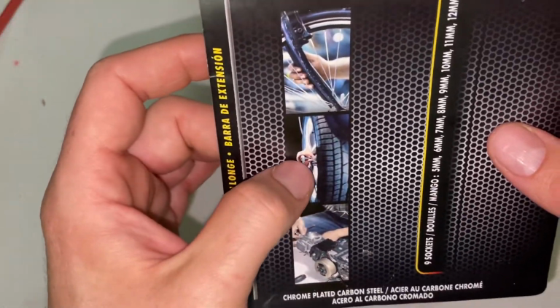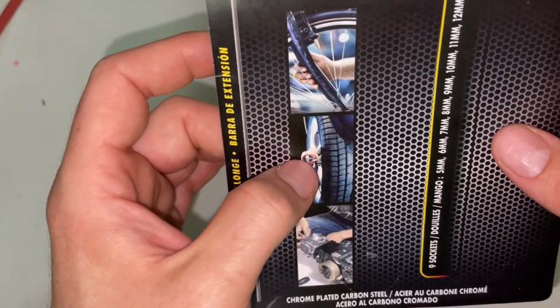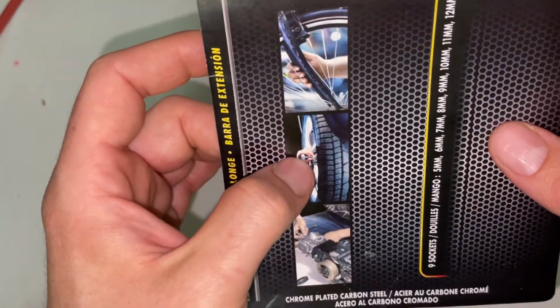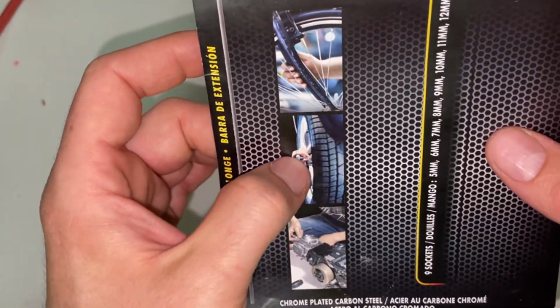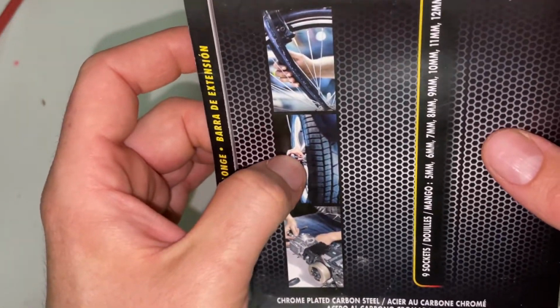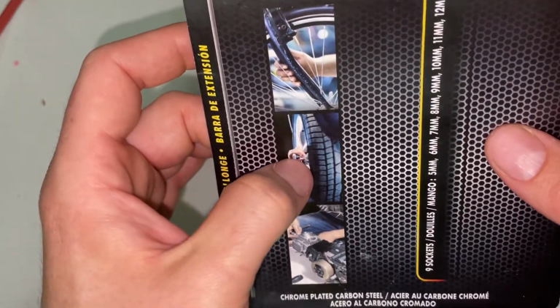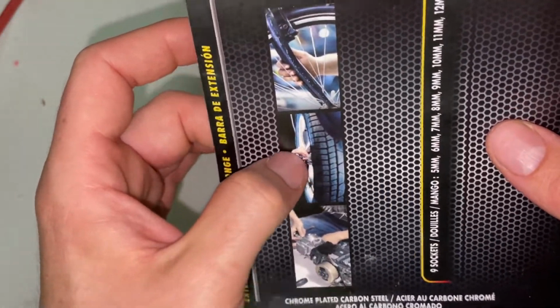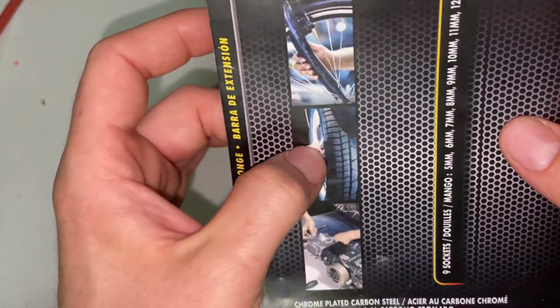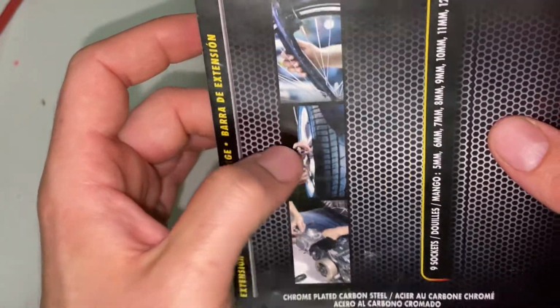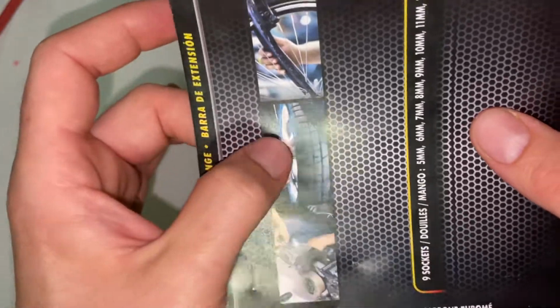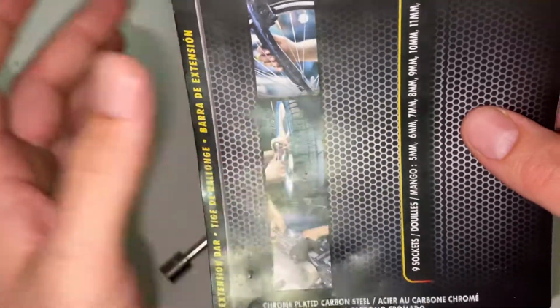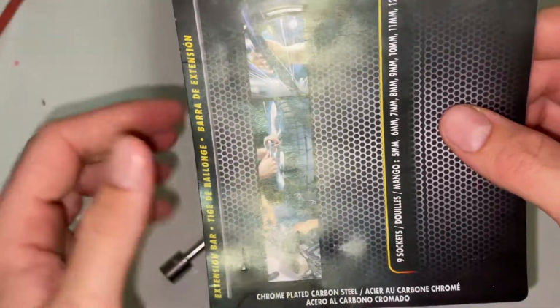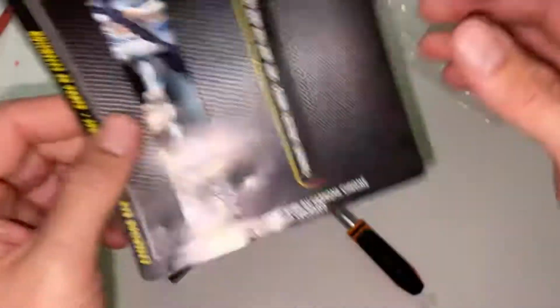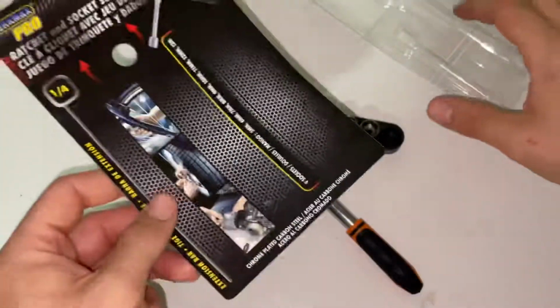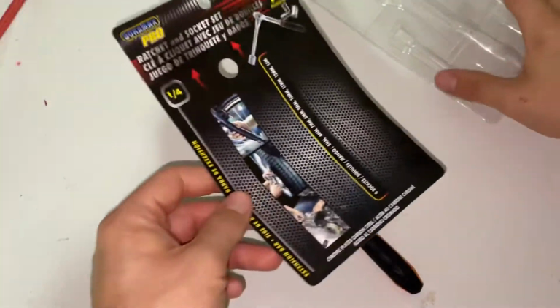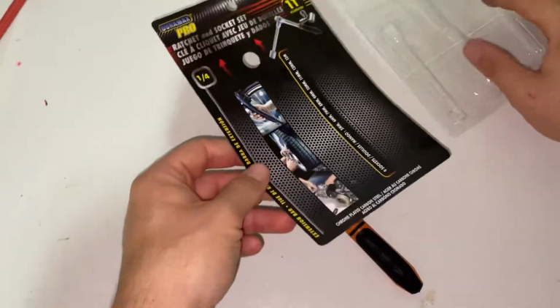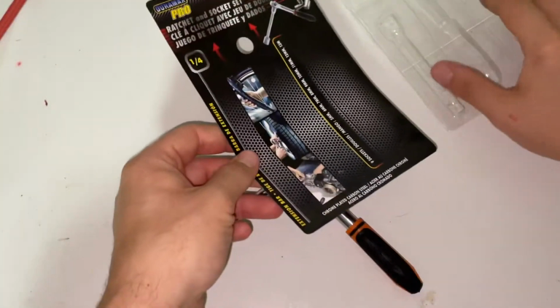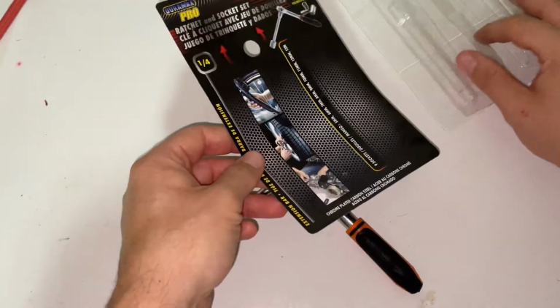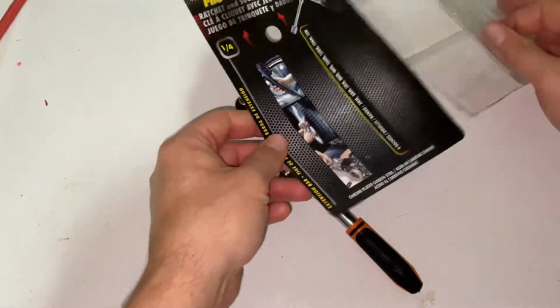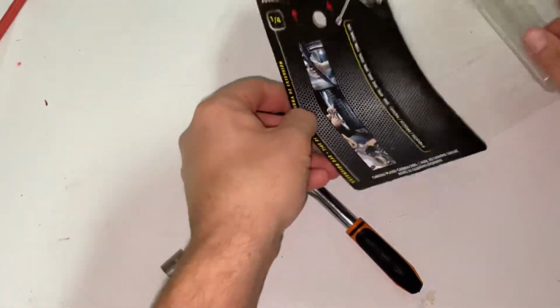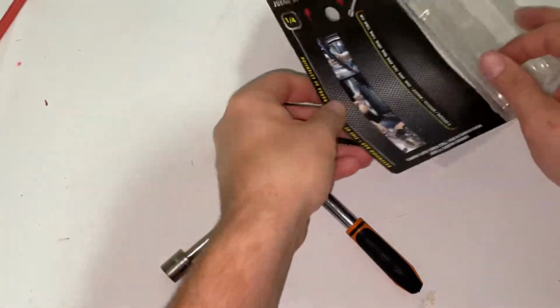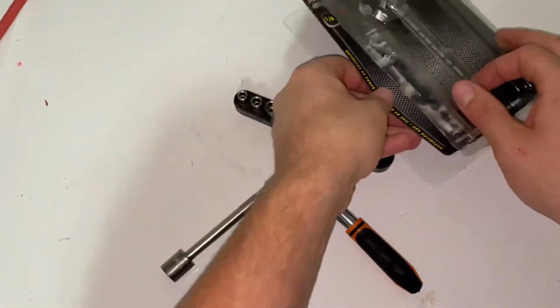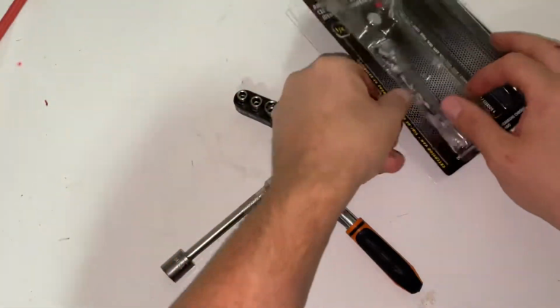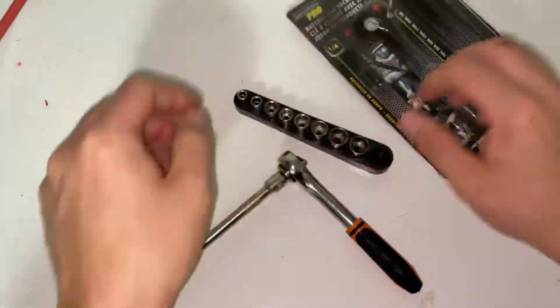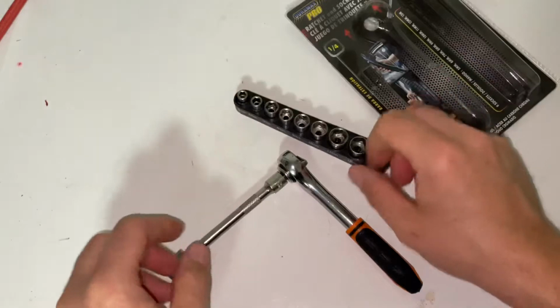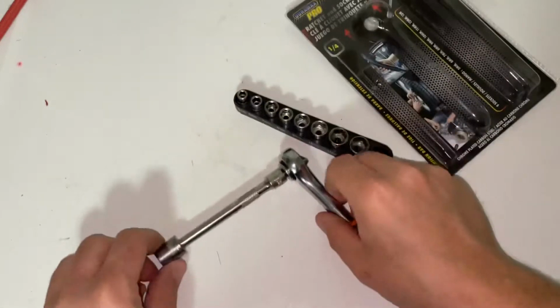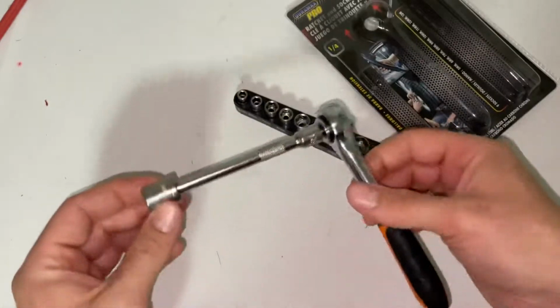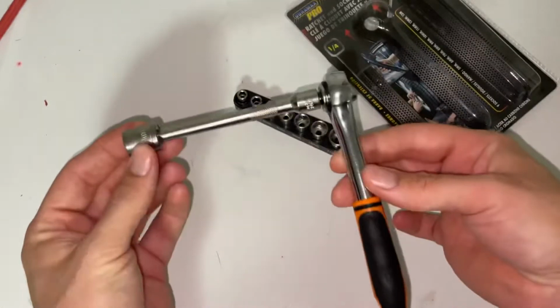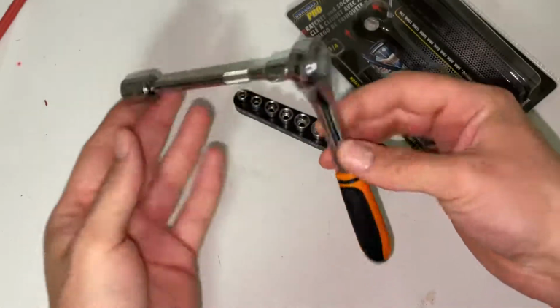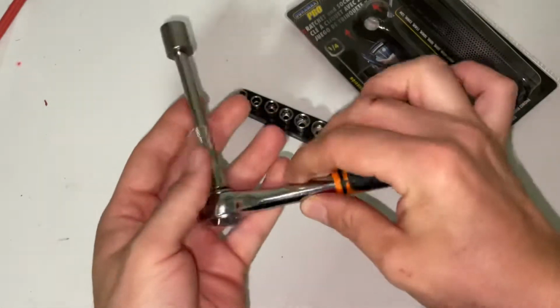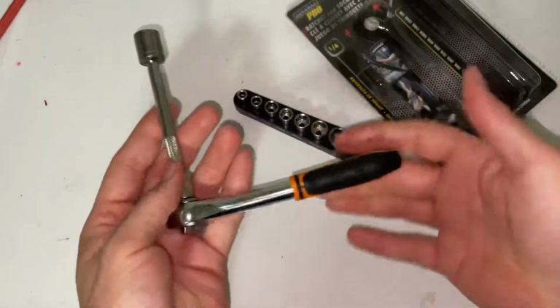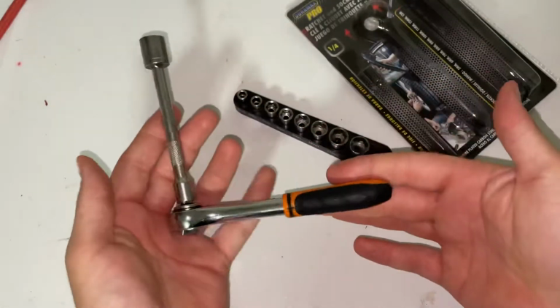However, I guarantee you you're not using this thing to take off lug nuts to remove your wheels like in this picture — but that's no big deal, I just wanted to point out how funny that is. So that's all there is to this one, folks.